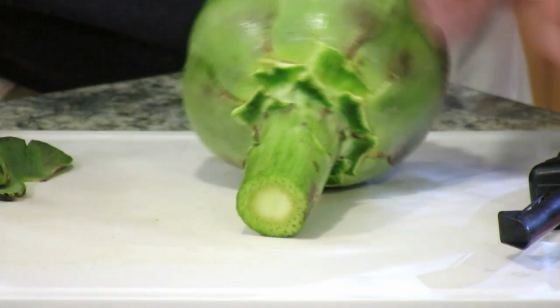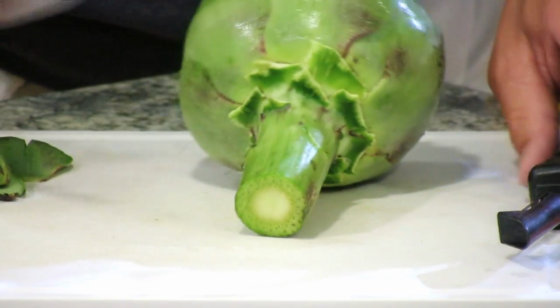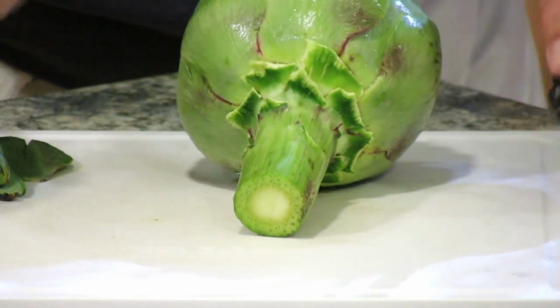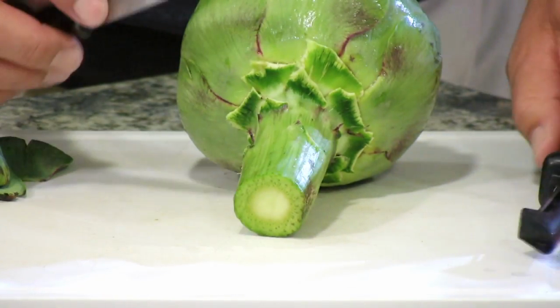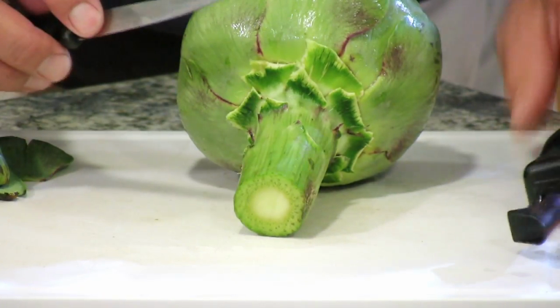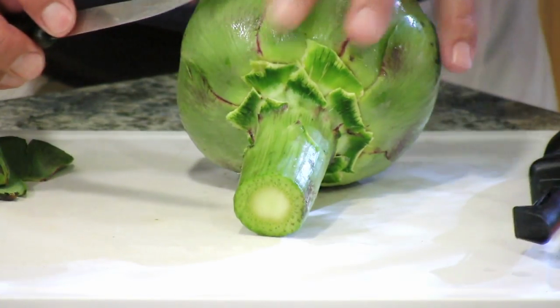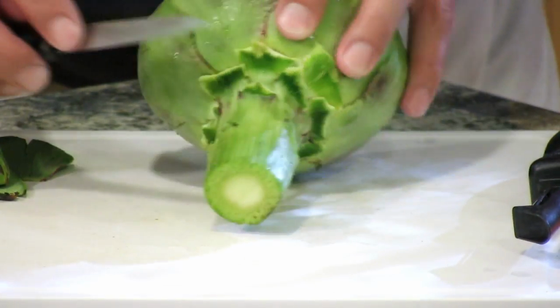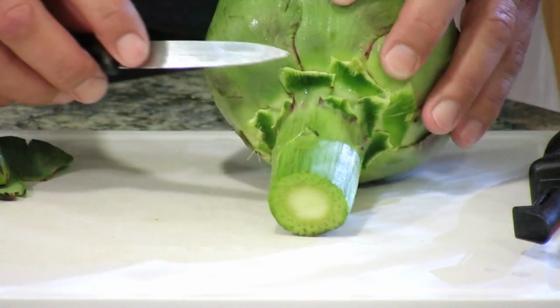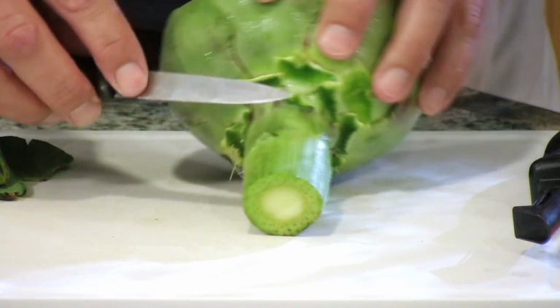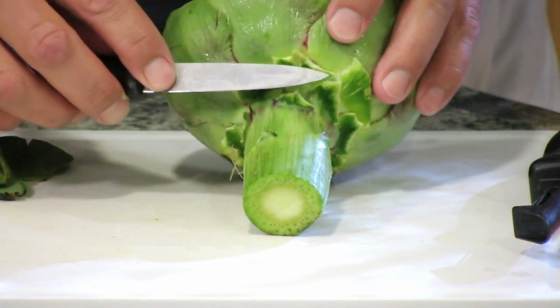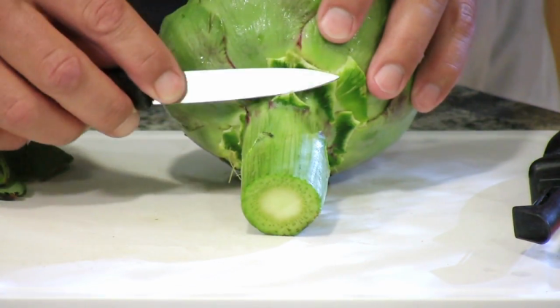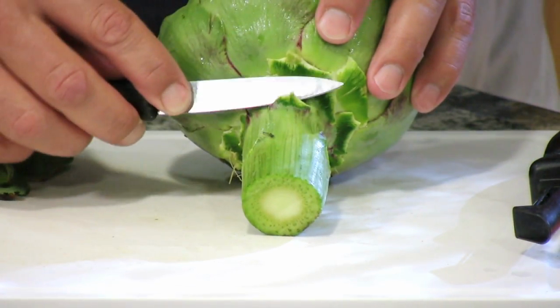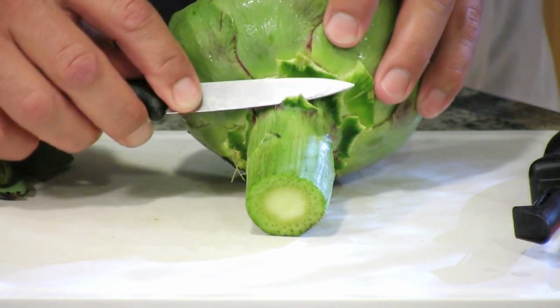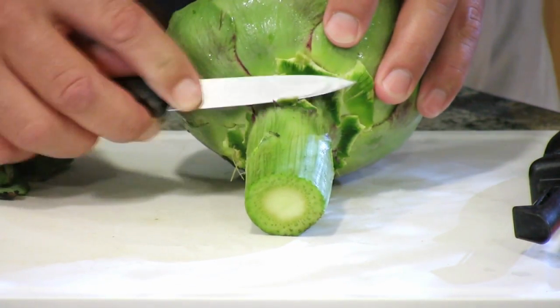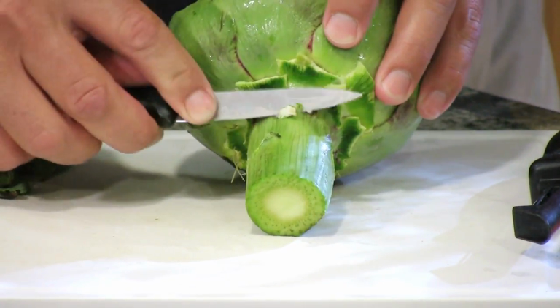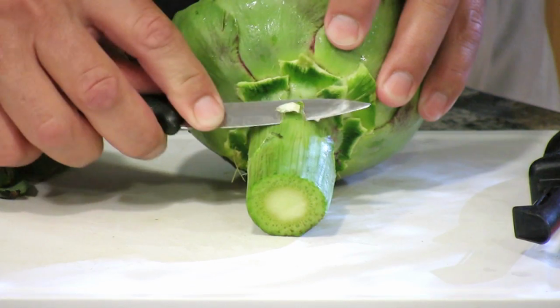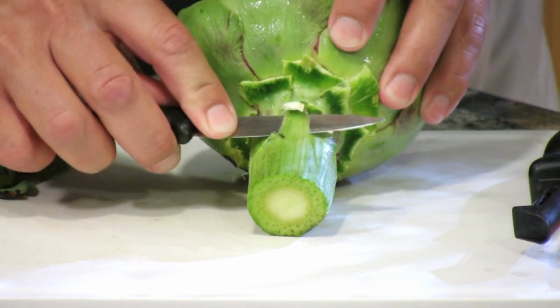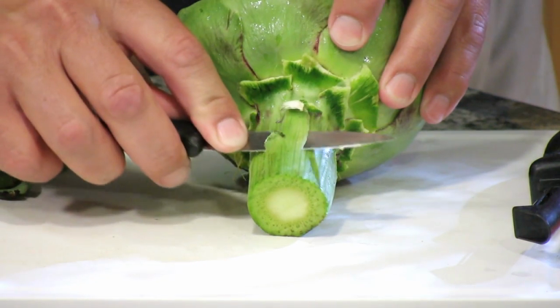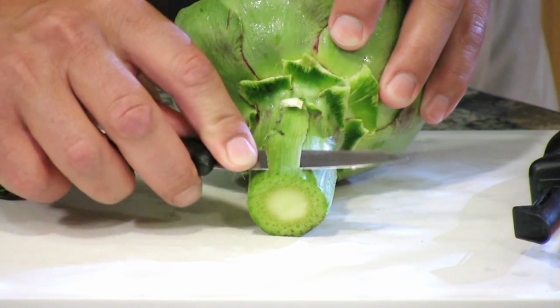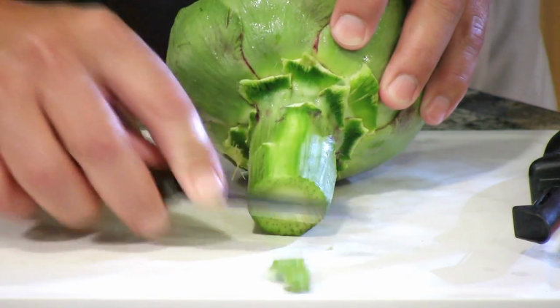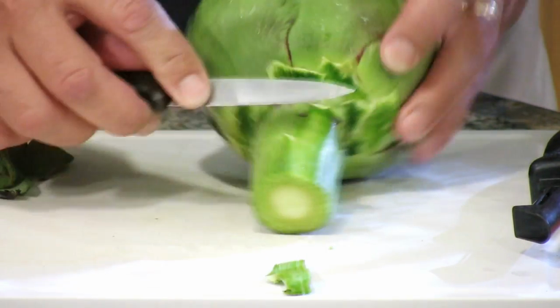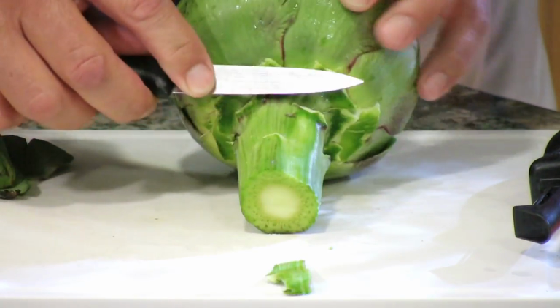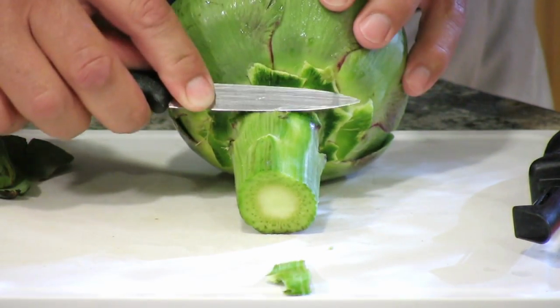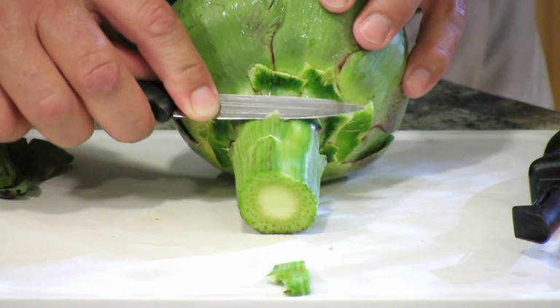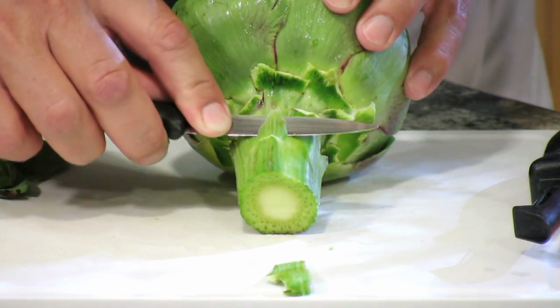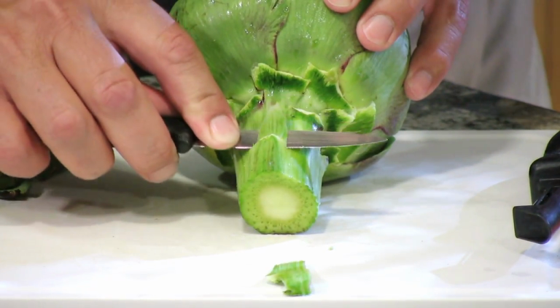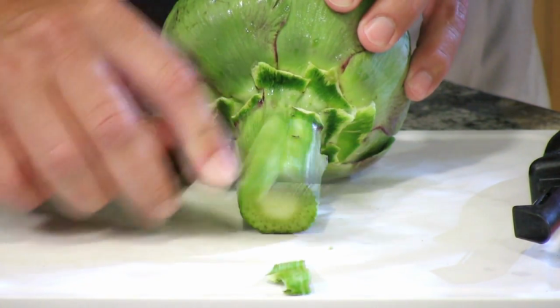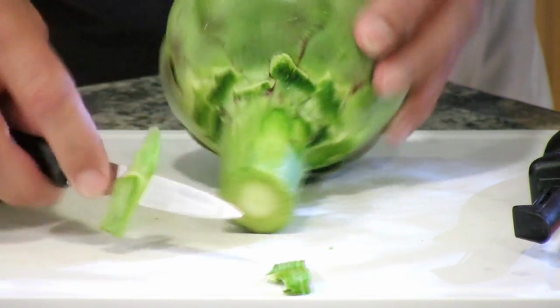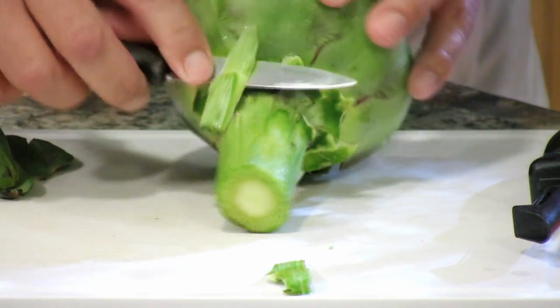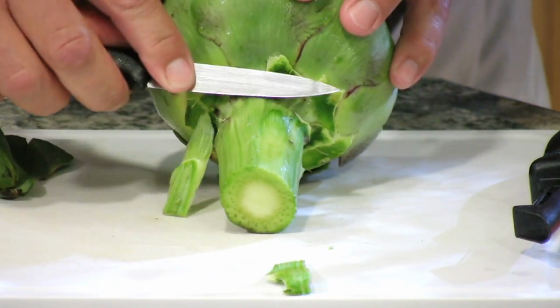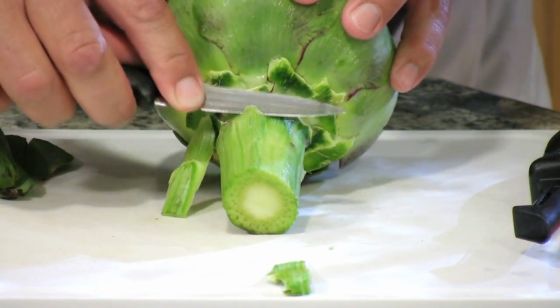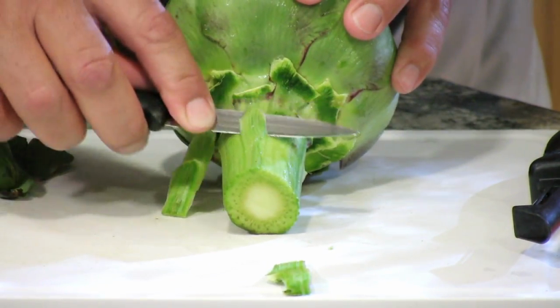Next, you can either take a peeler or a paring knife and we're going to remove the outer layer of the stem, because the stem is actually an extension of the heart and it's edible and very, very delicious.